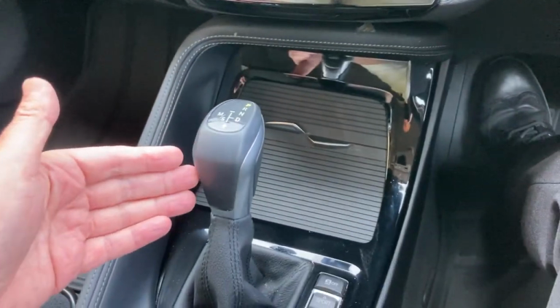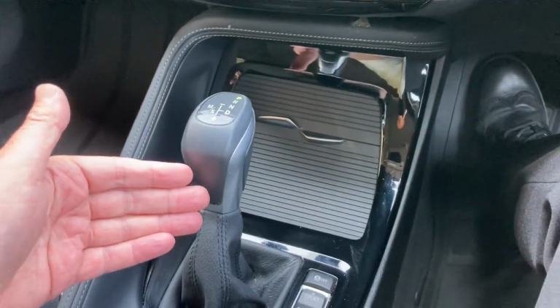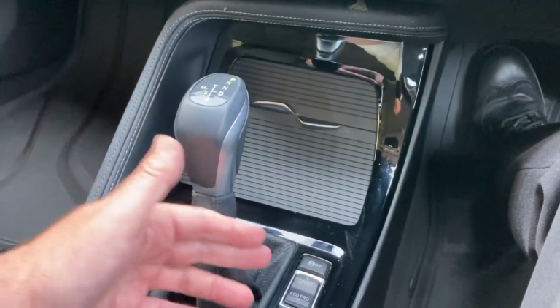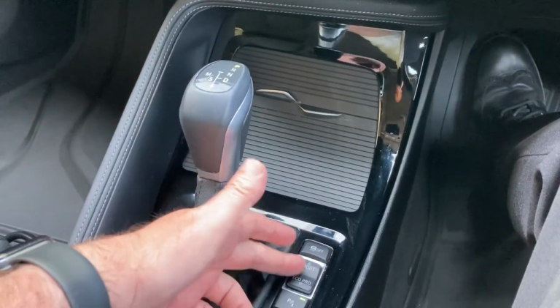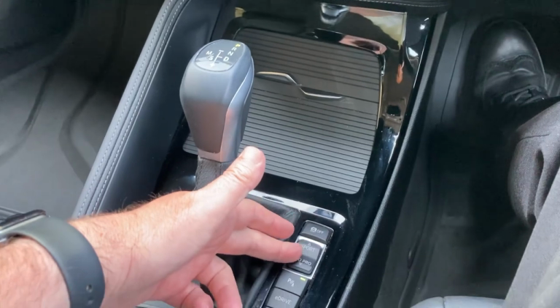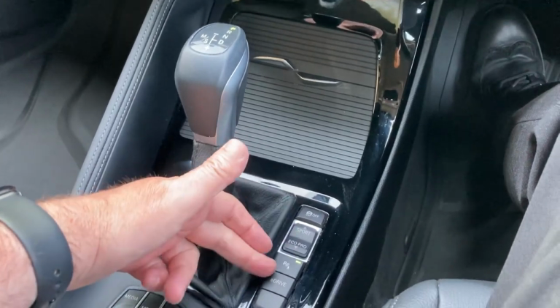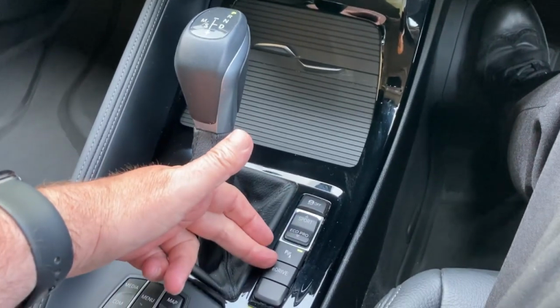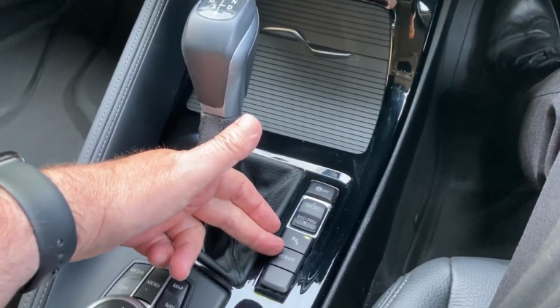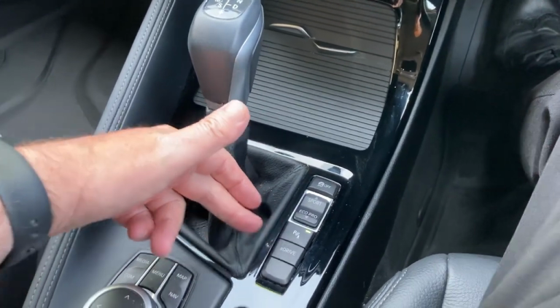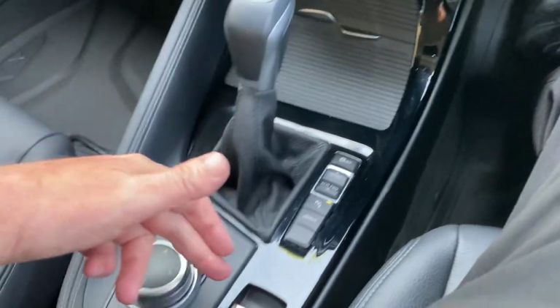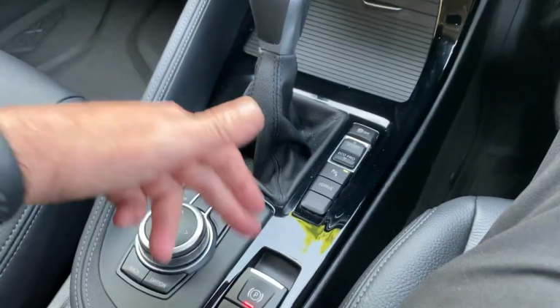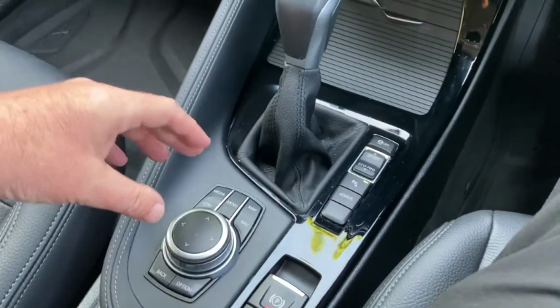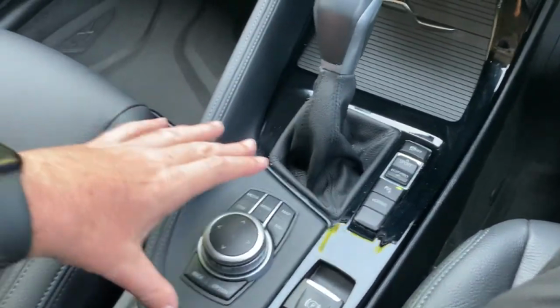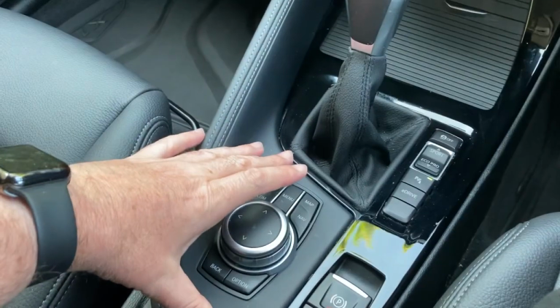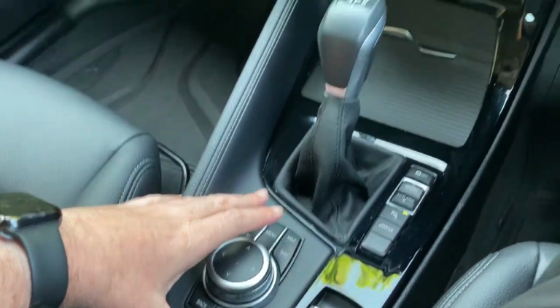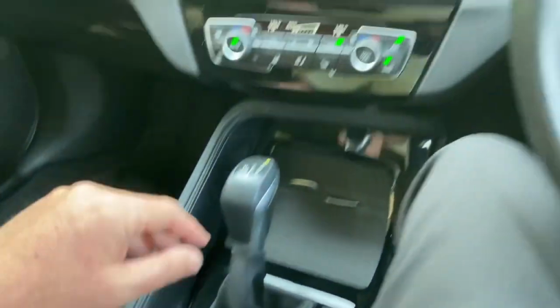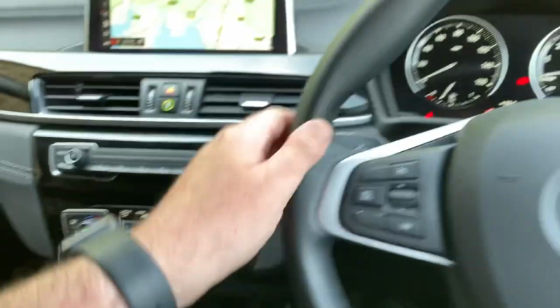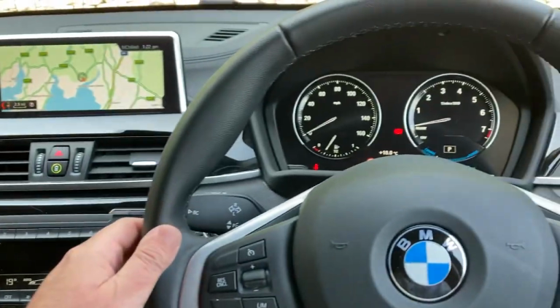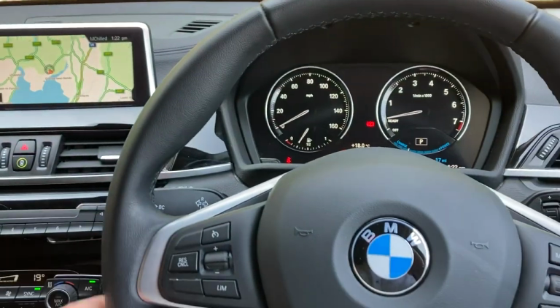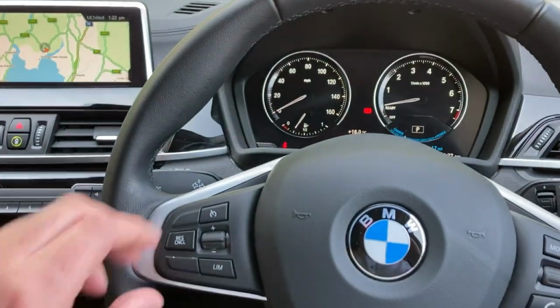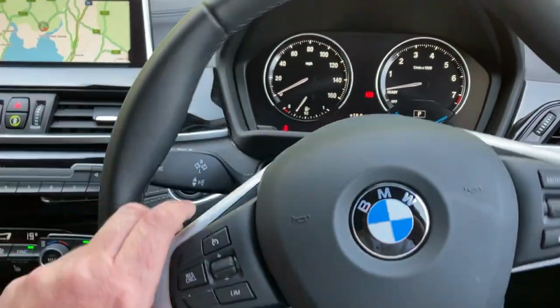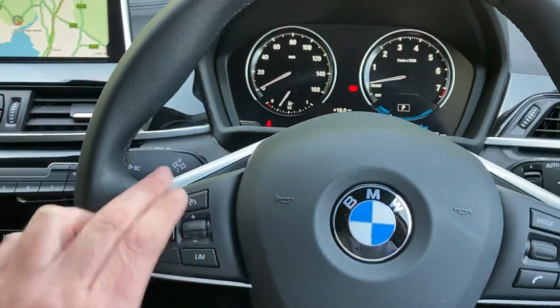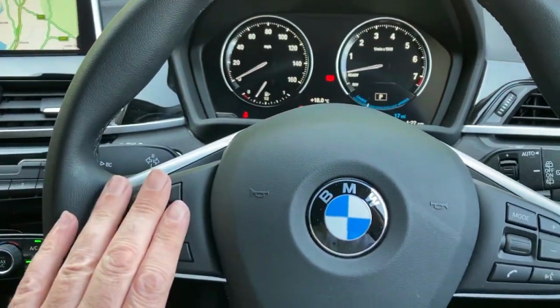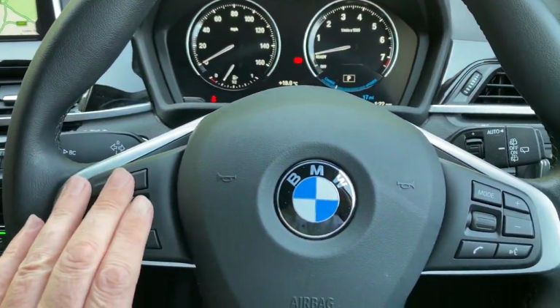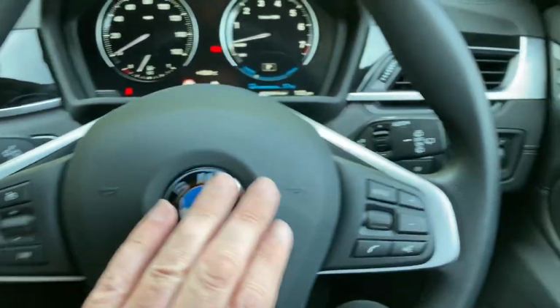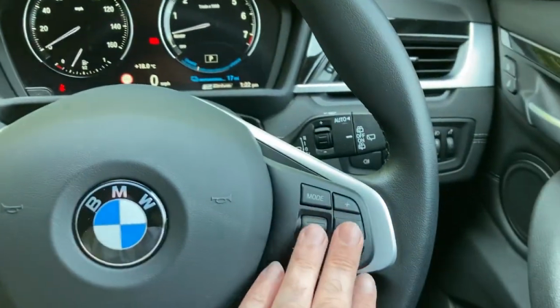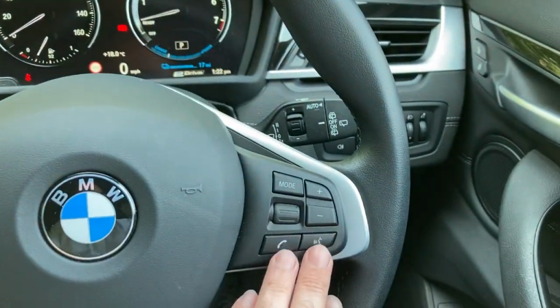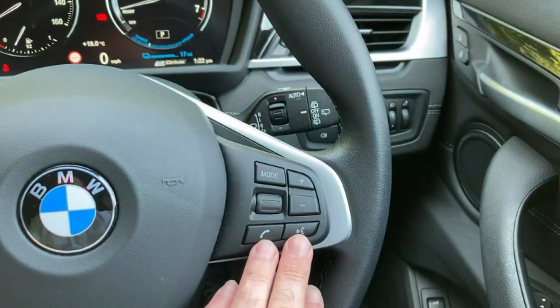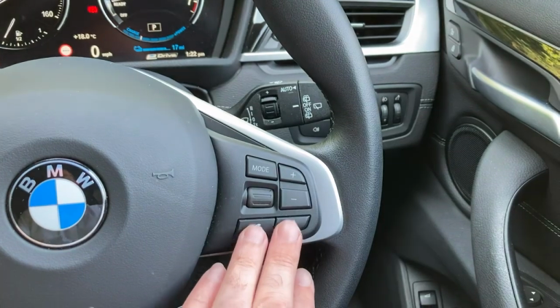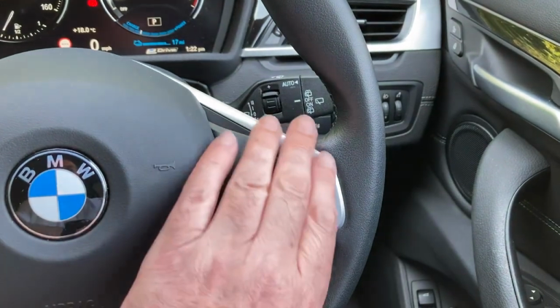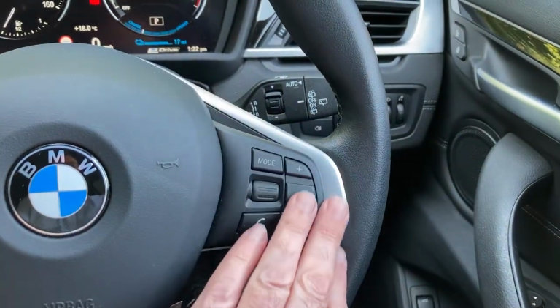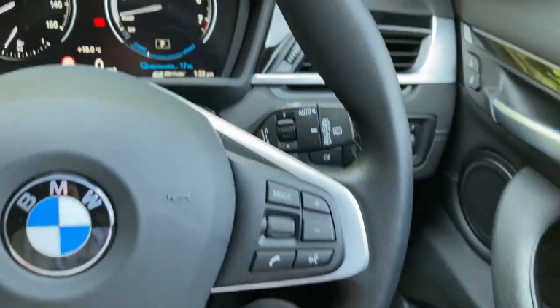Below that there's a nice storage area and a couple of drinks holders. It's an automatic gearbox with different driving modes including electric modes. You've got the electric handbrake and iDrive controller. The multifunction steering wheel has cruise control and speed limiter on one side, and voice activation along with all the audio controls on the other.